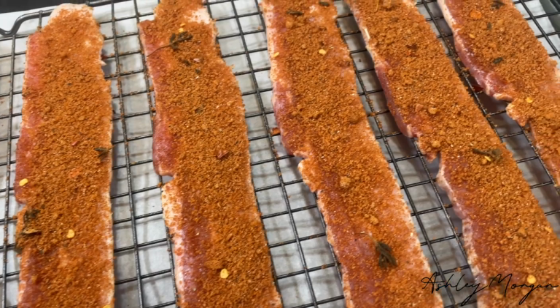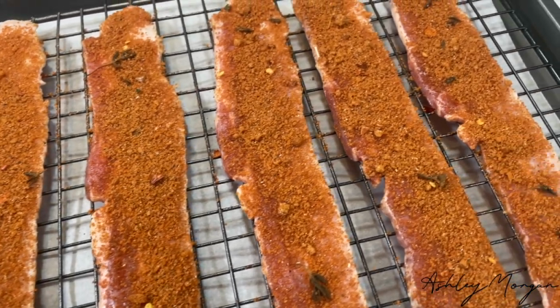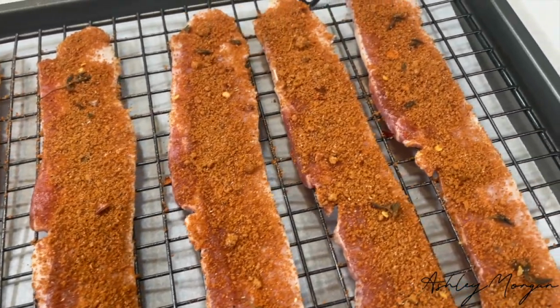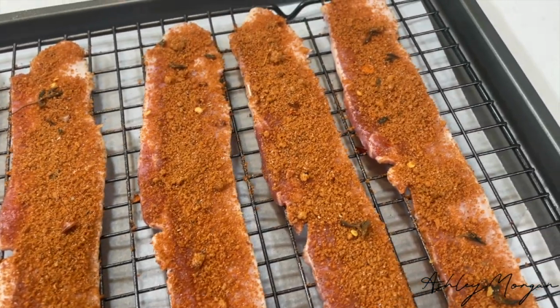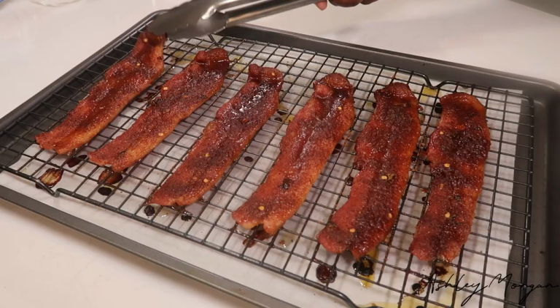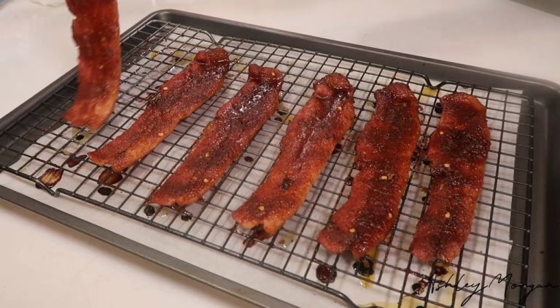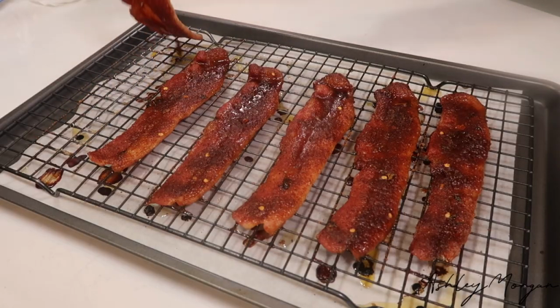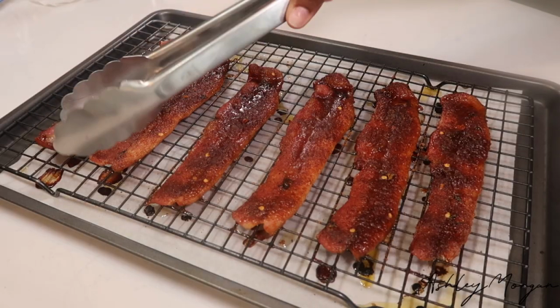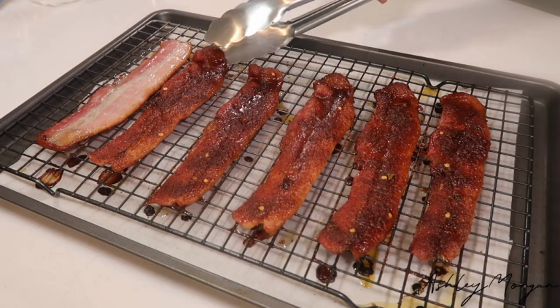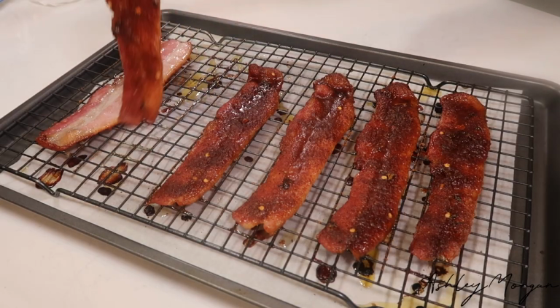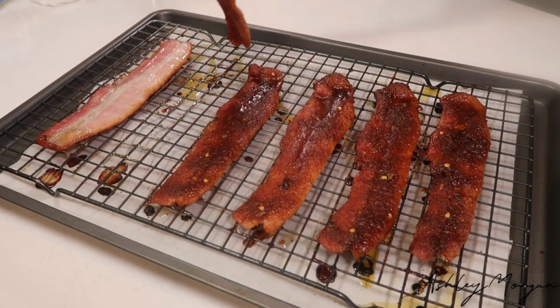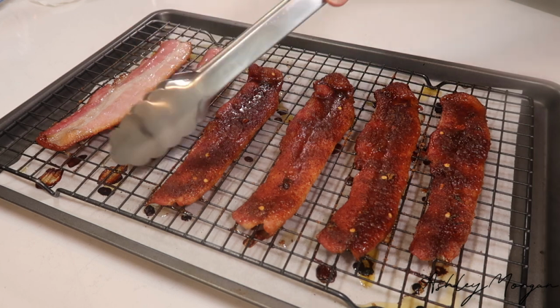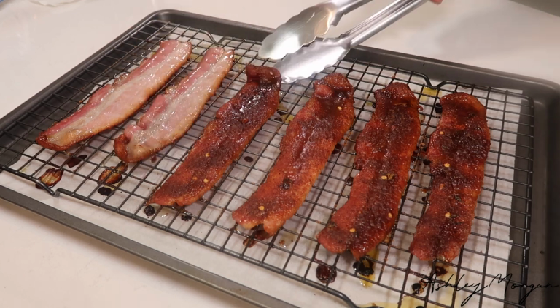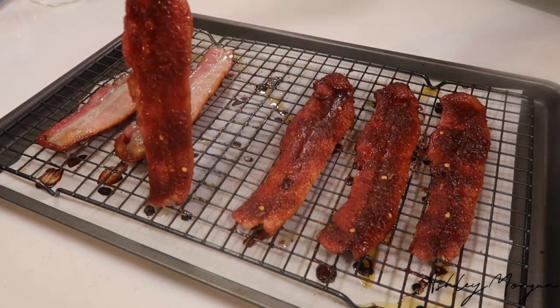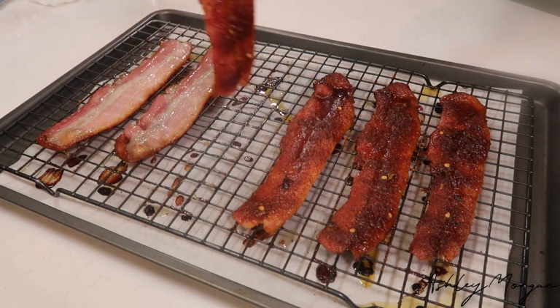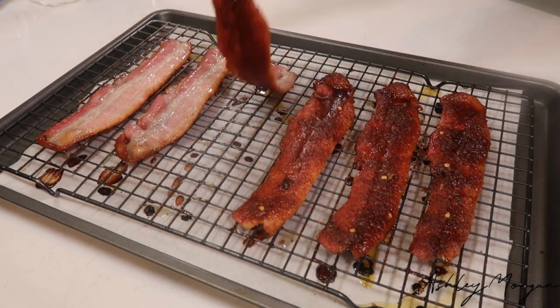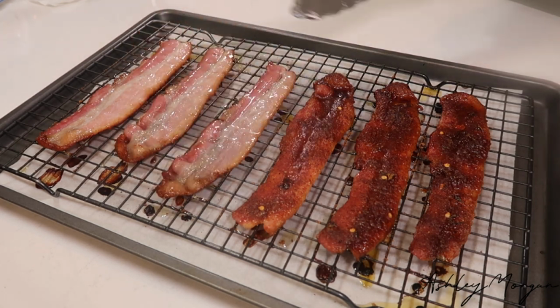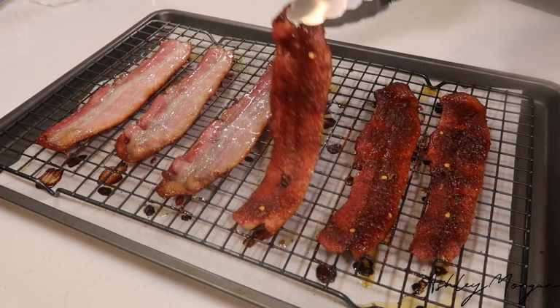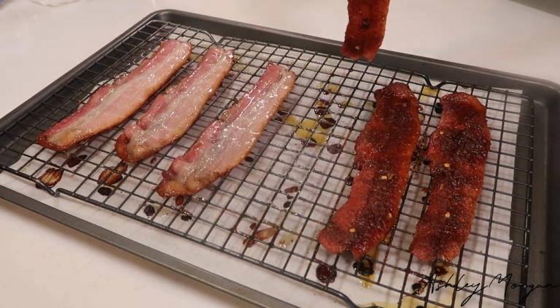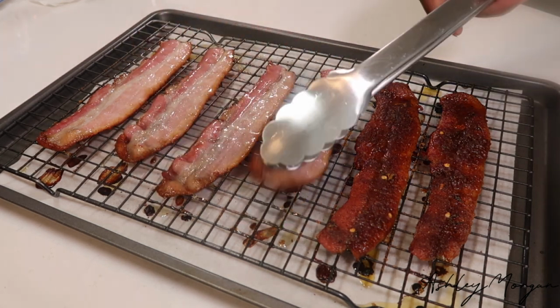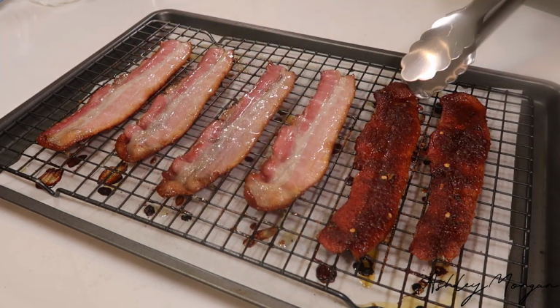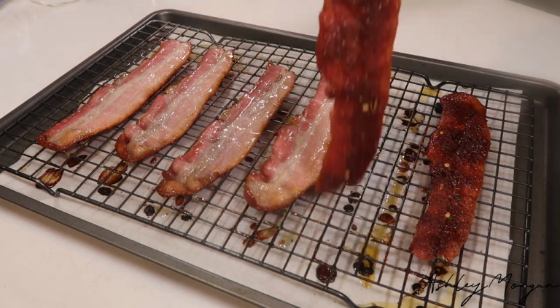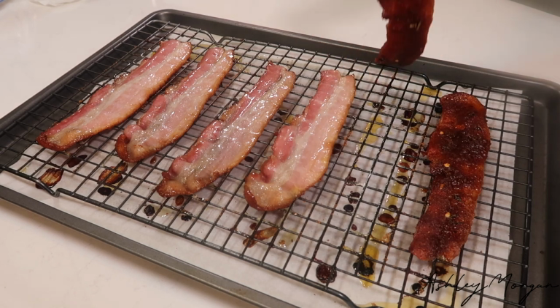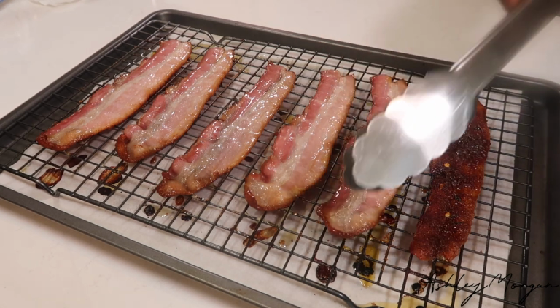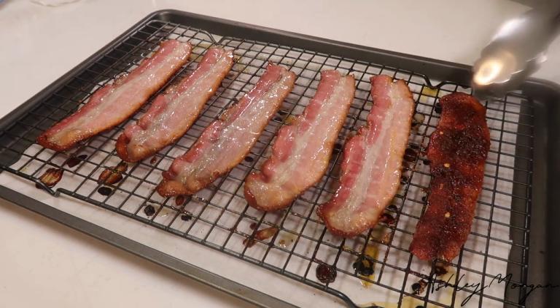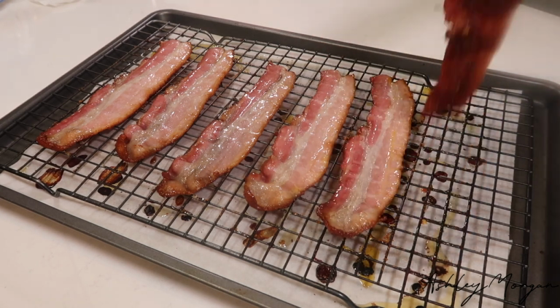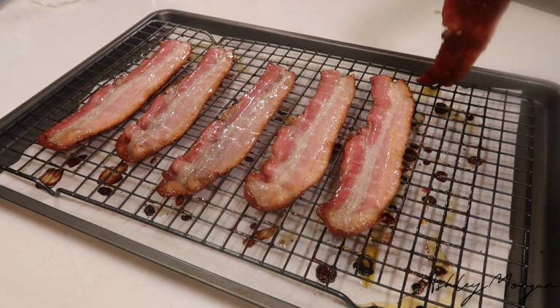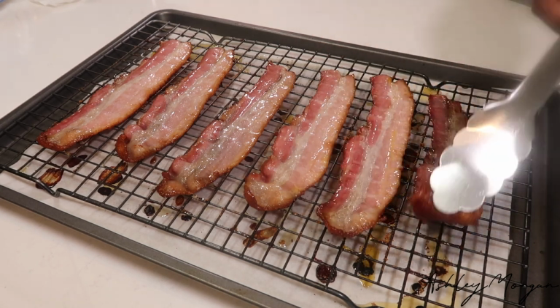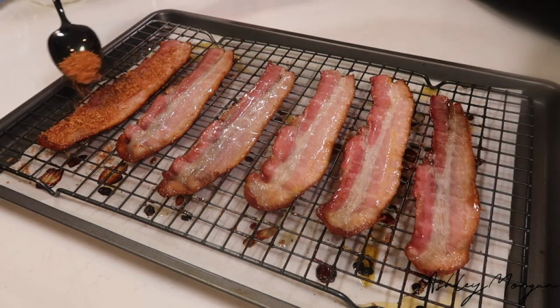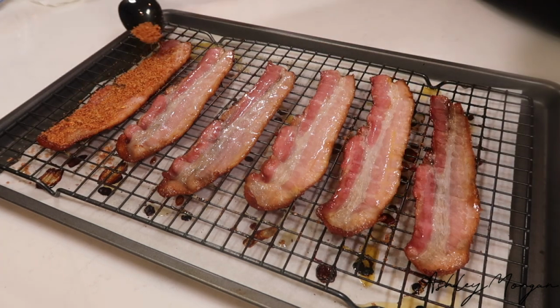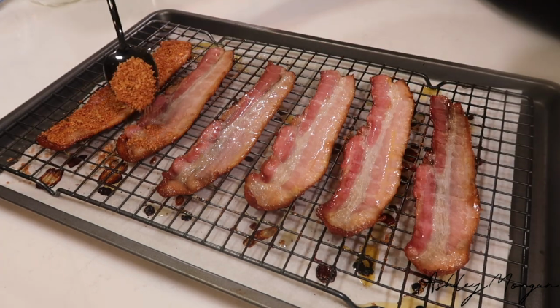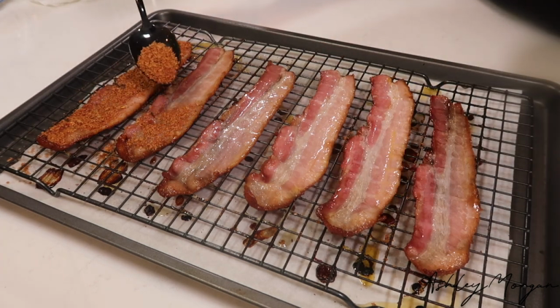It depends on how thick your bacon is. You do not want to cook it all the way. Then you're going to flip your bacon over and do the same thing to the other side. Sprinkle that seasoning on there and then put it in the oven for another 5-10 minutes depending on how thick or how crispy you like your bacon.